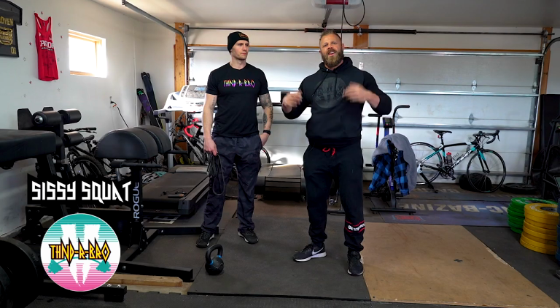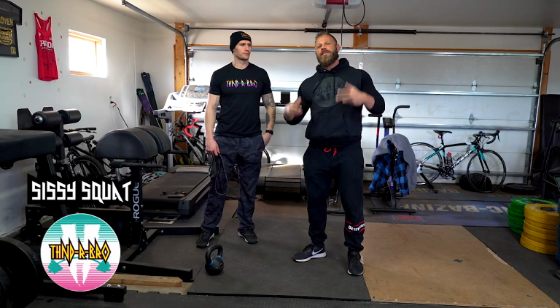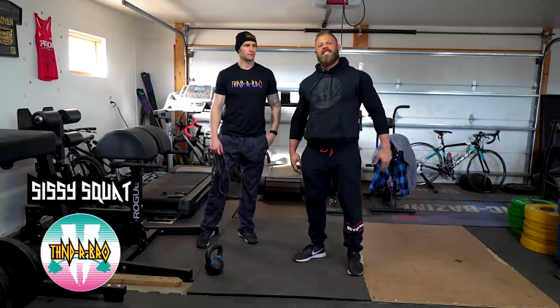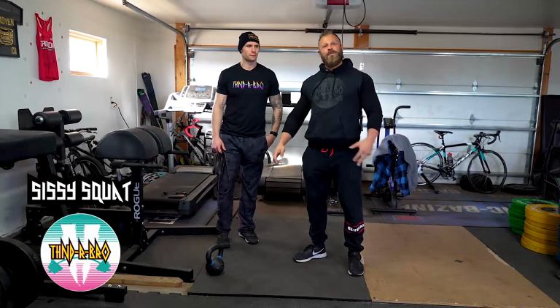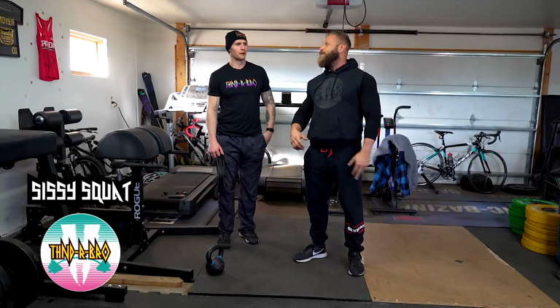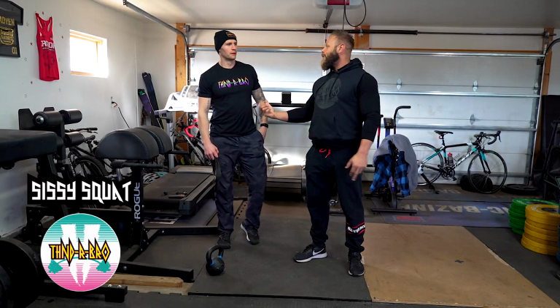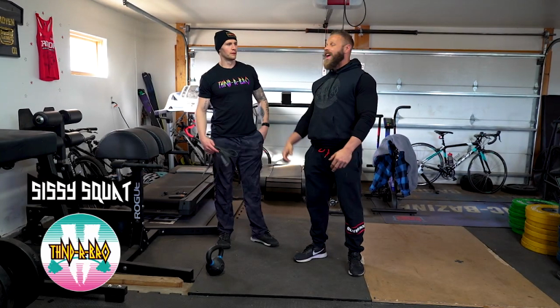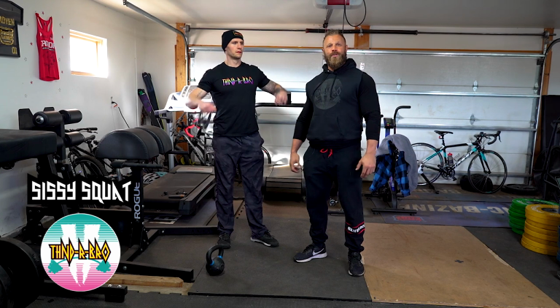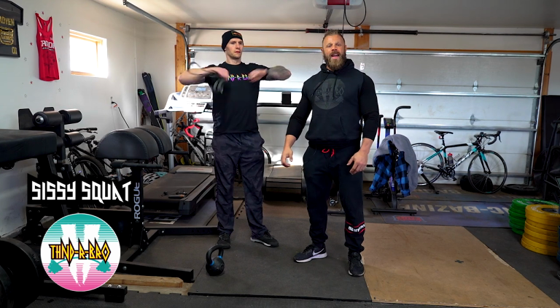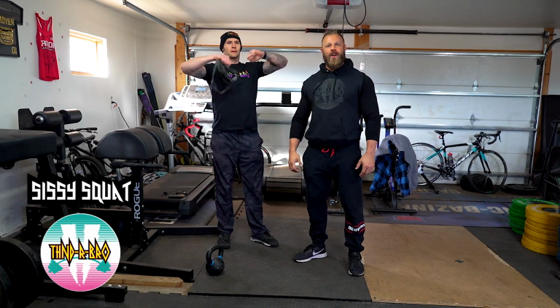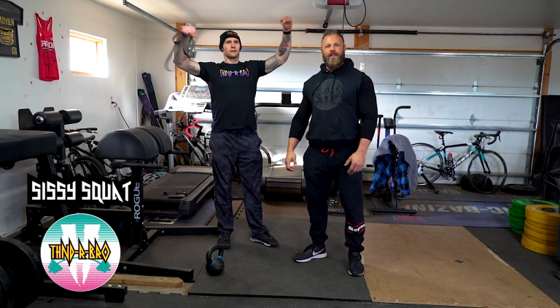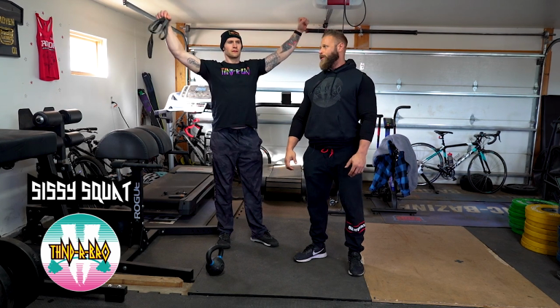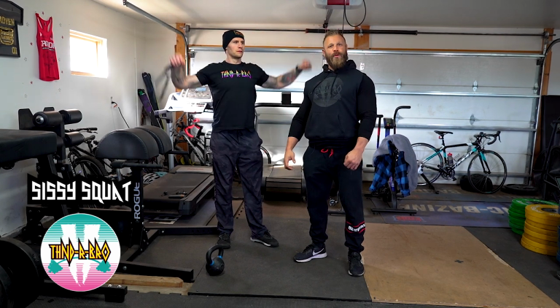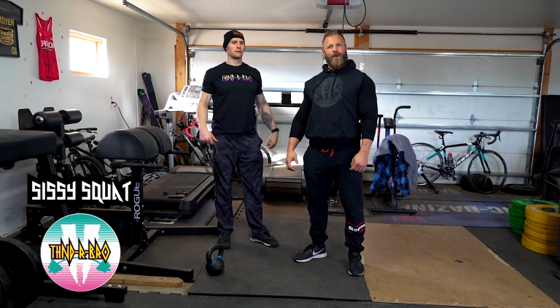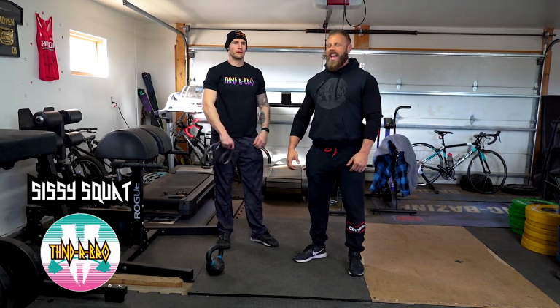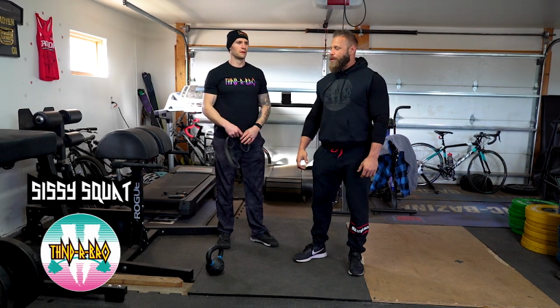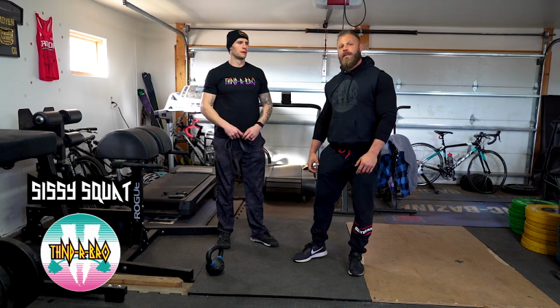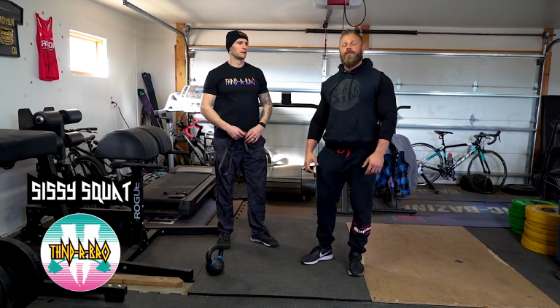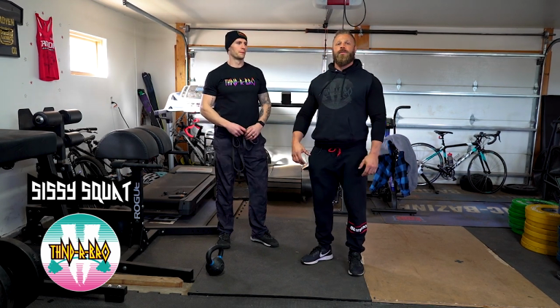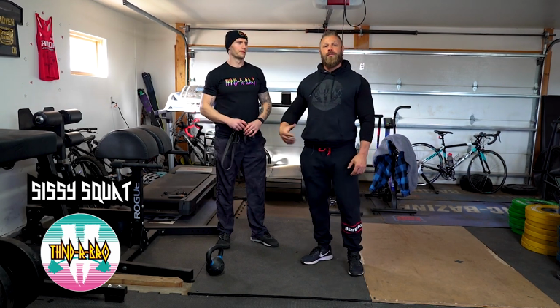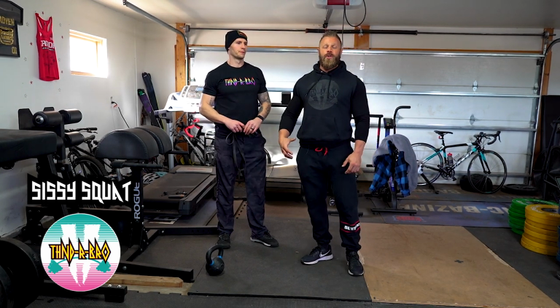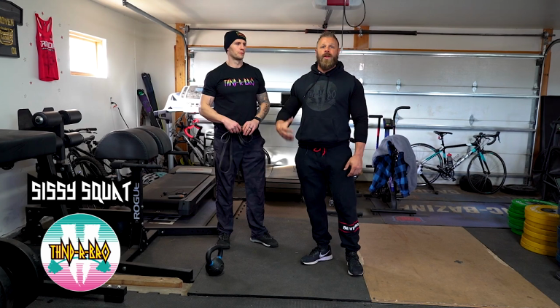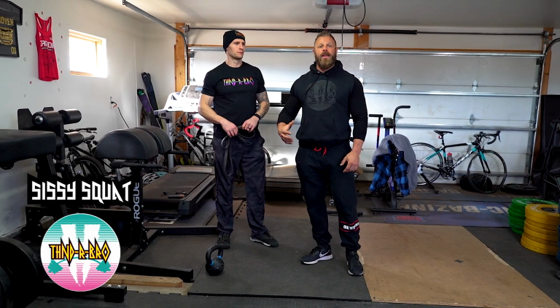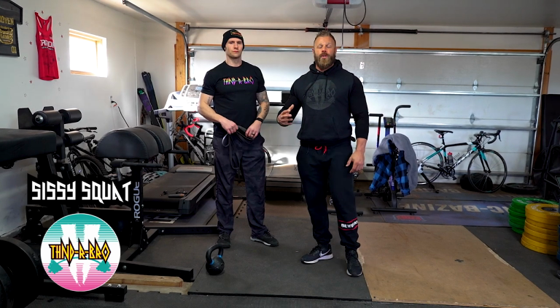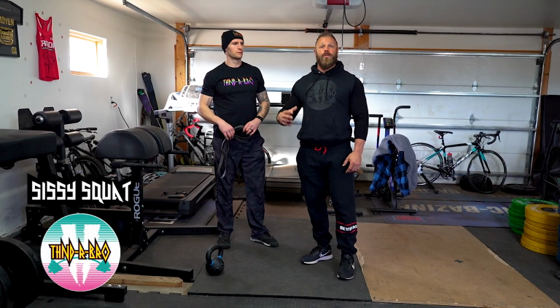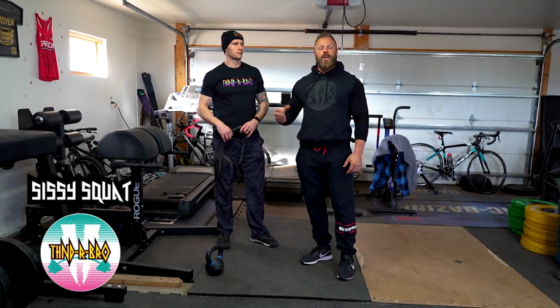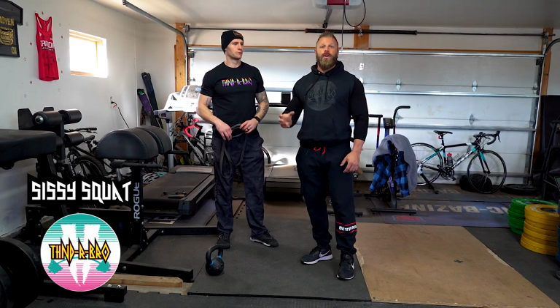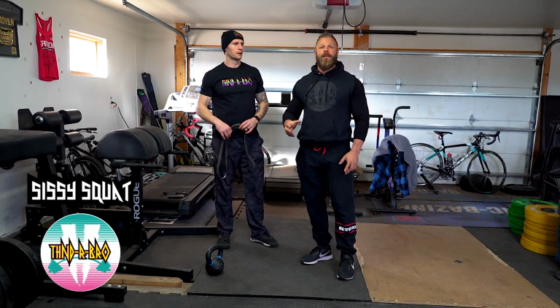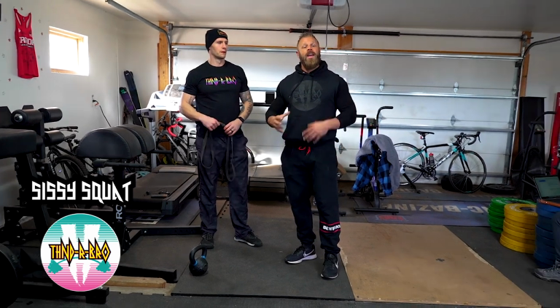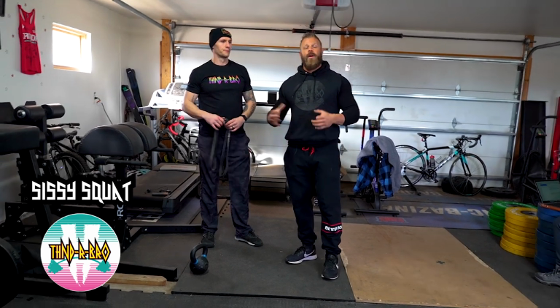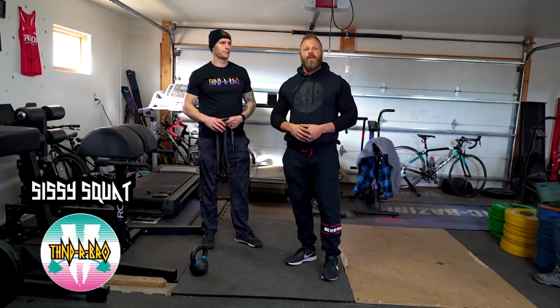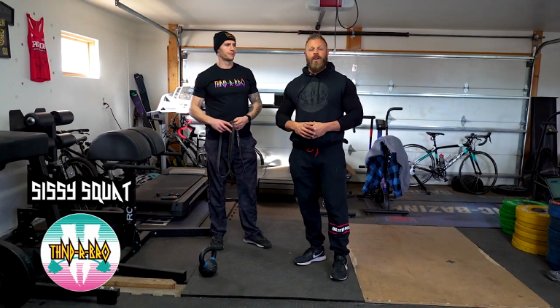What's up guys, Dave Lipson here with my partner Andrew the man Charlesworth, the original Thunderbro, and today we're talking about different types of substitutions we can make for traditional machine work you might find in a regular club gym.